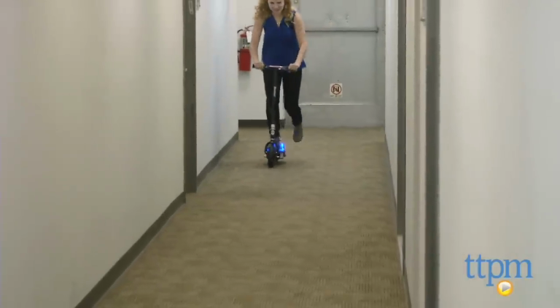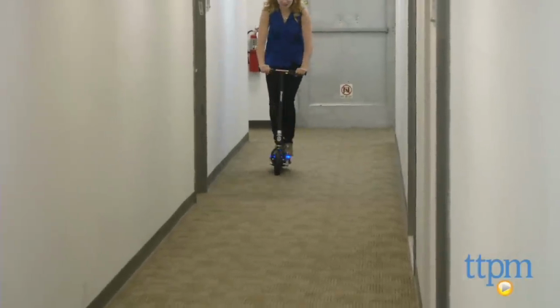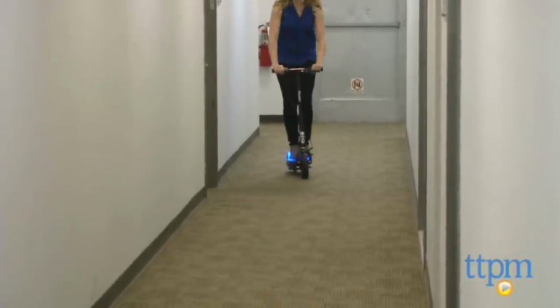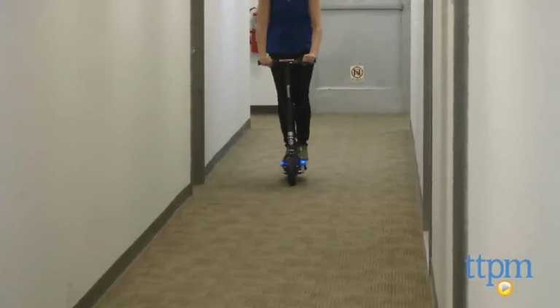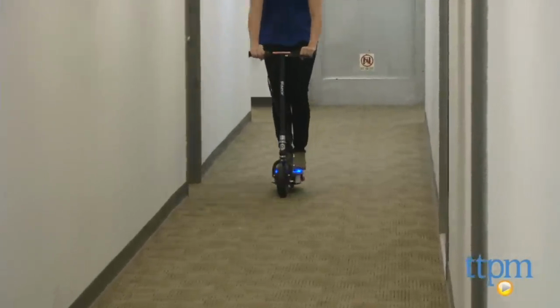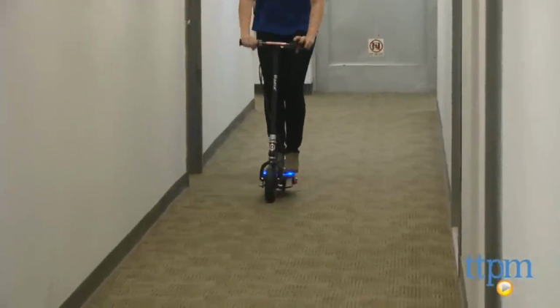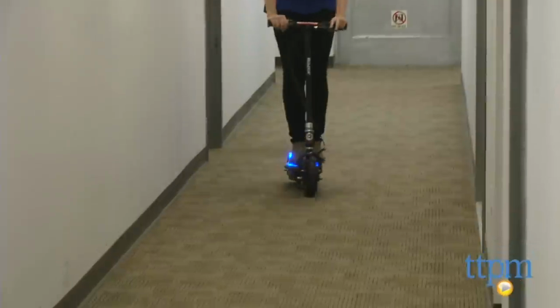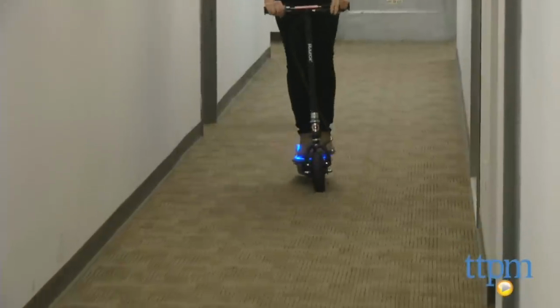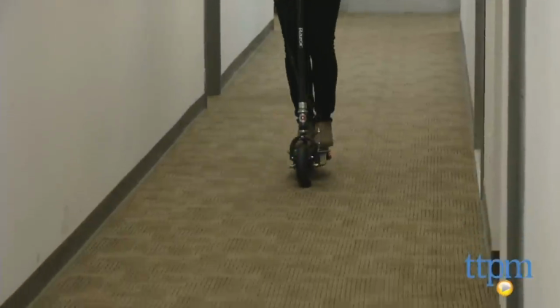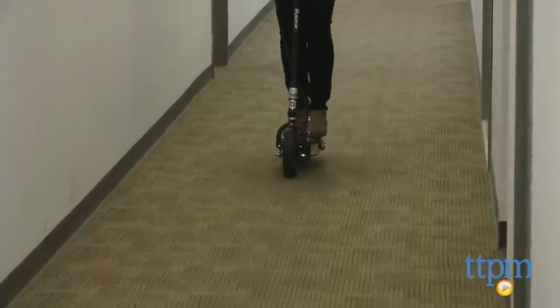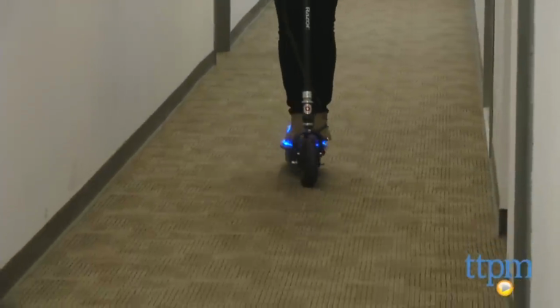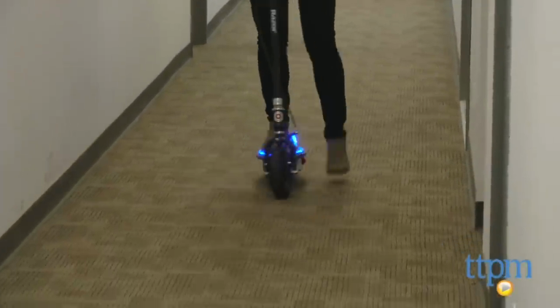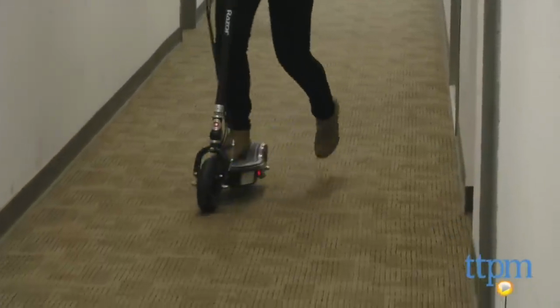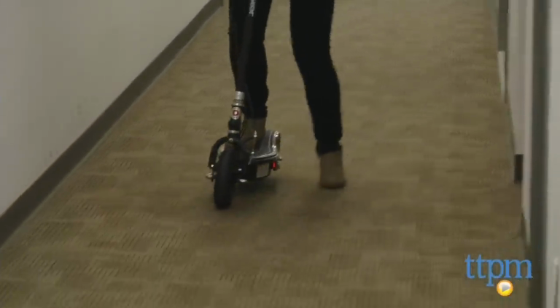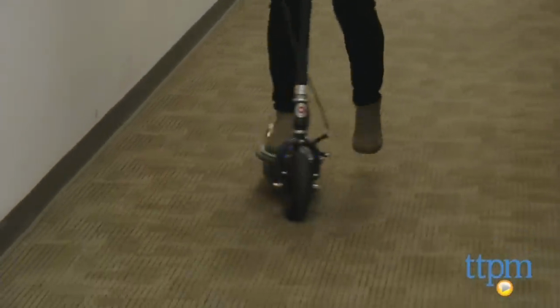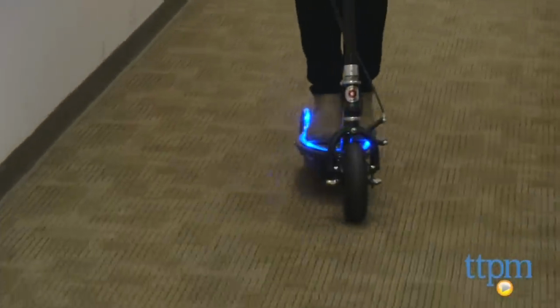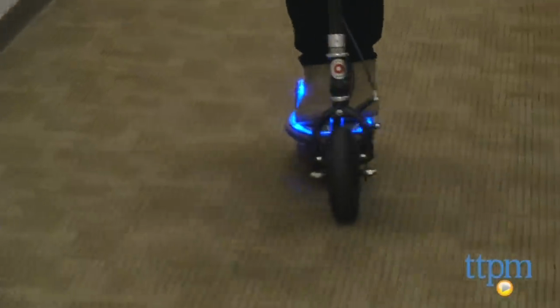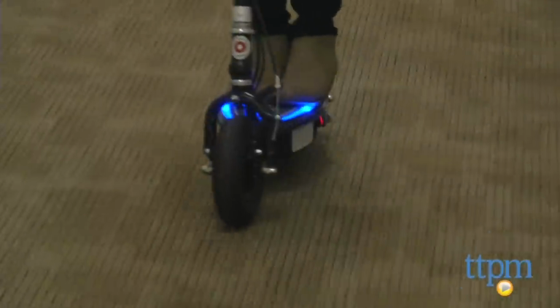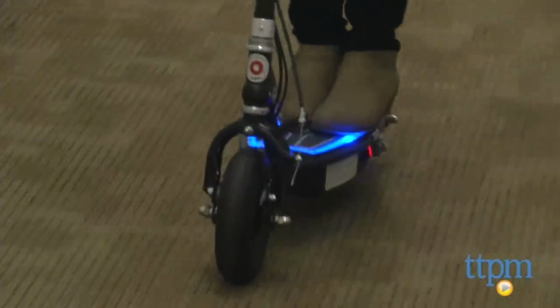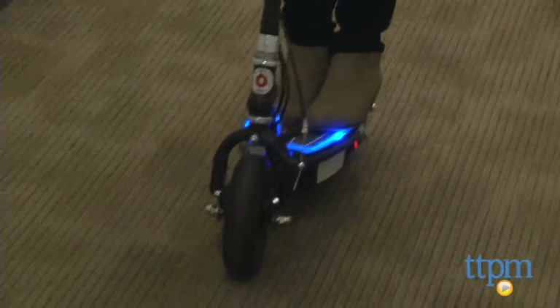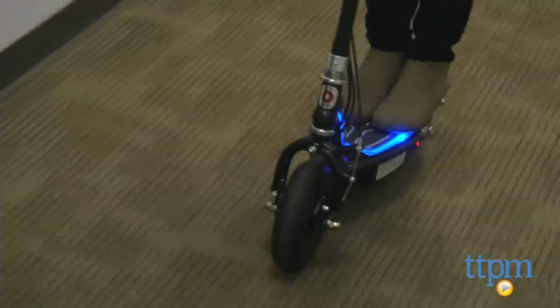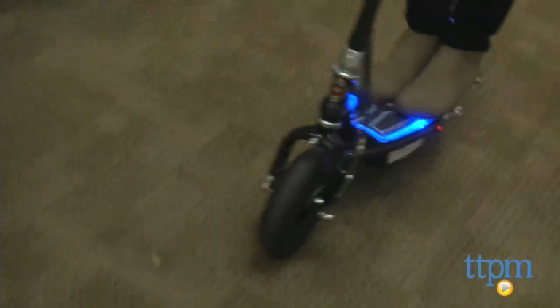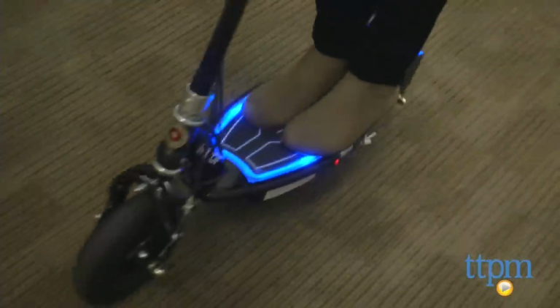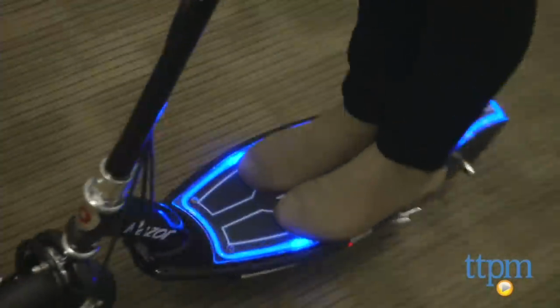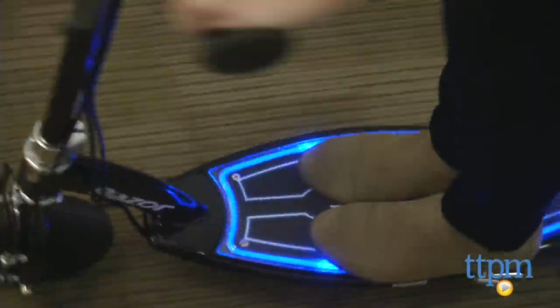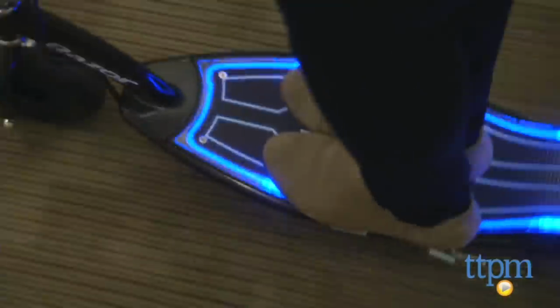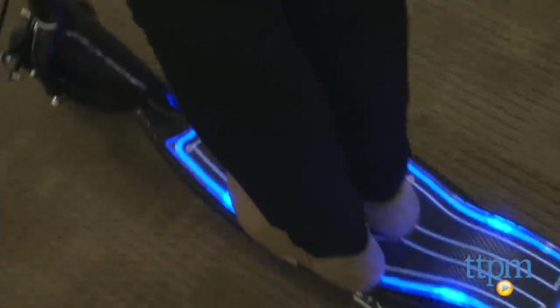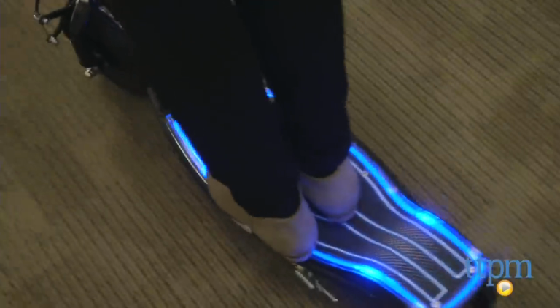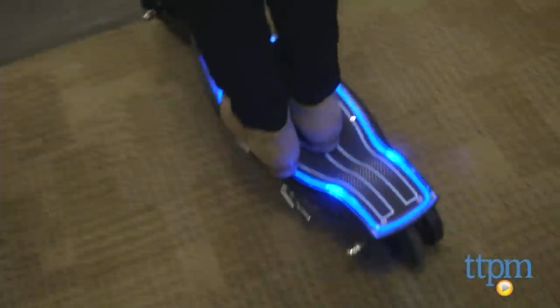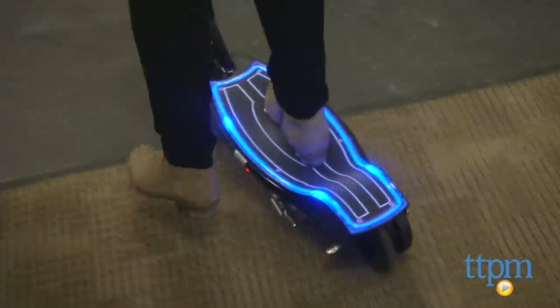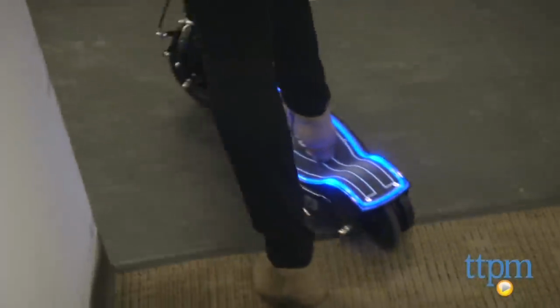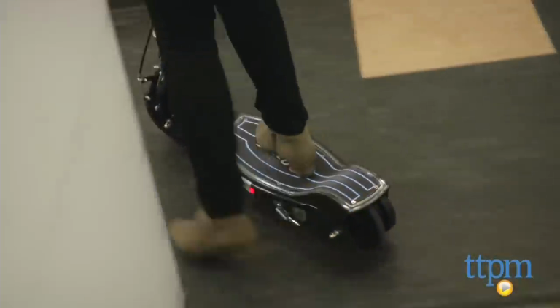This new feature really adds to the classic fun of this scooter and might even encourage a bit more imaginative play in the process. To brake, simply give the brake lever a squeeze. The scooter will ease into a steady stop.